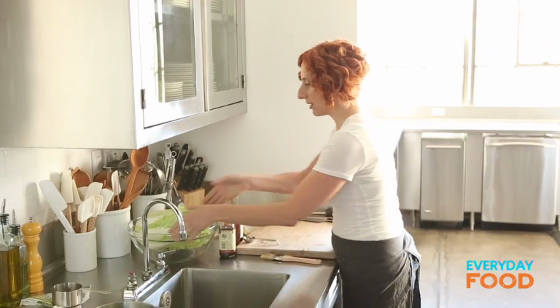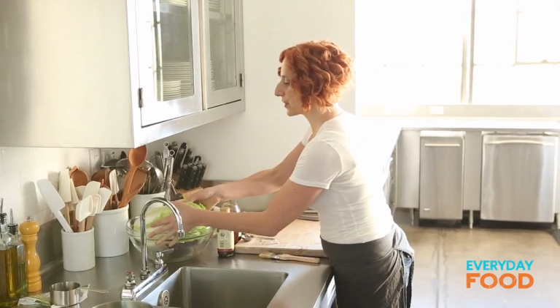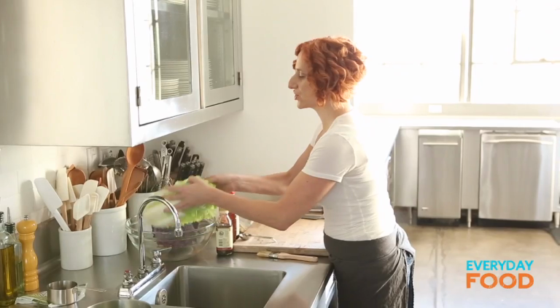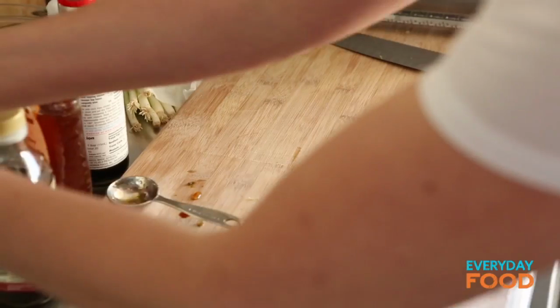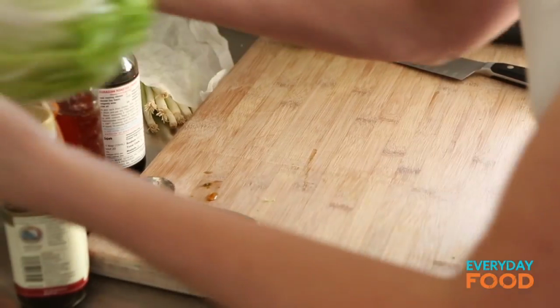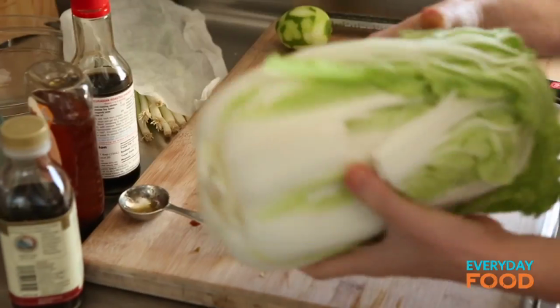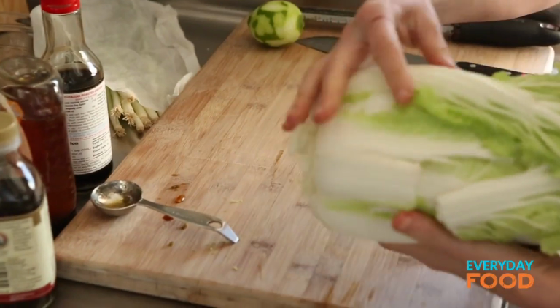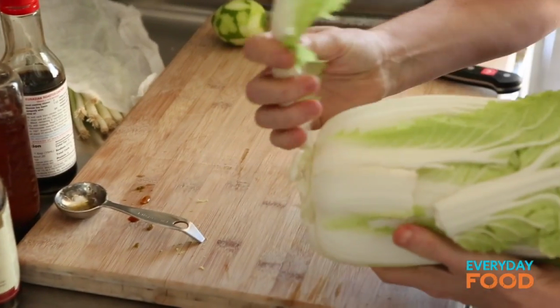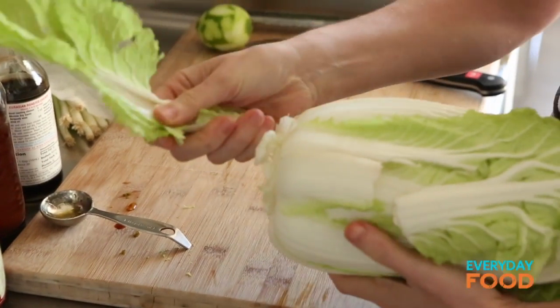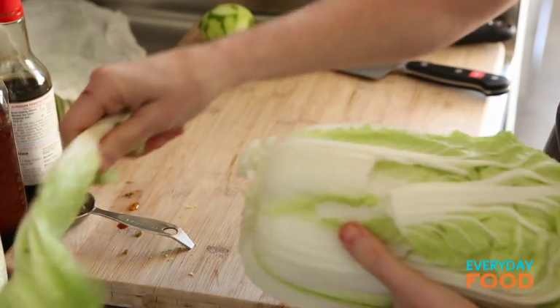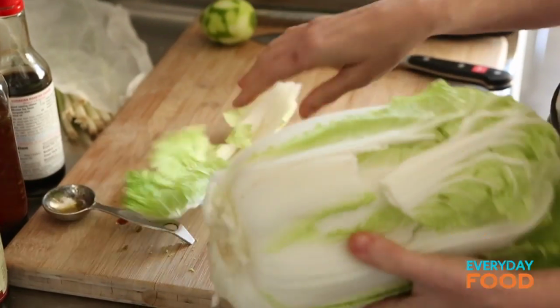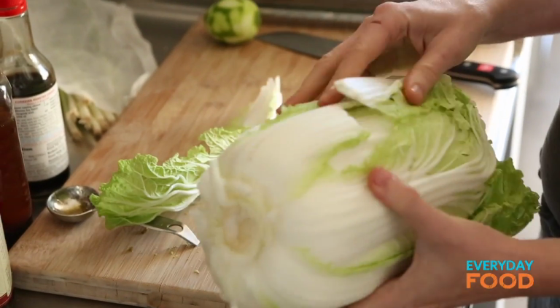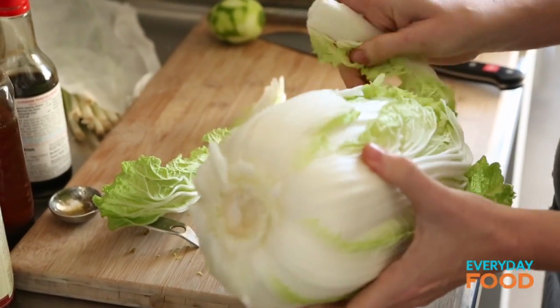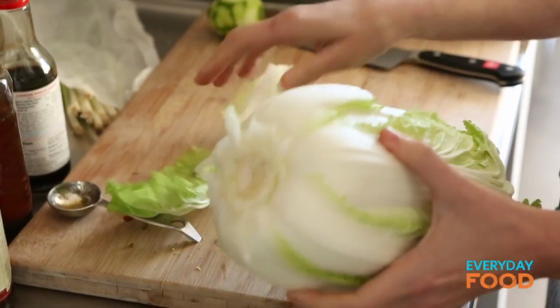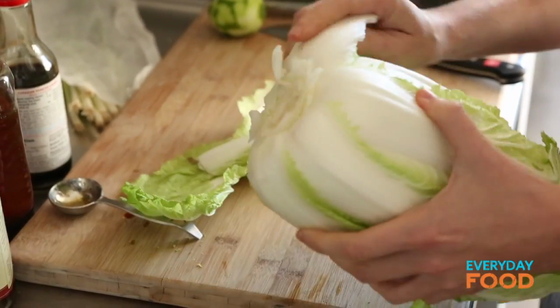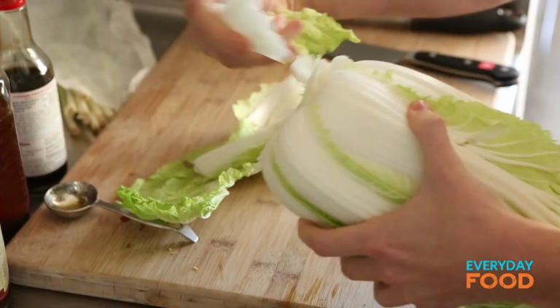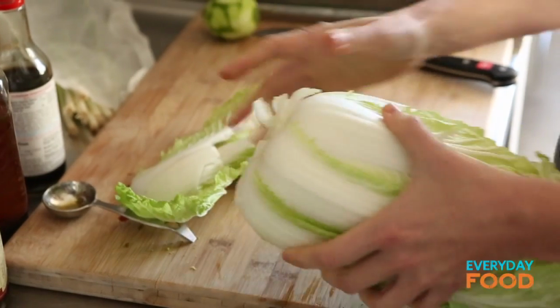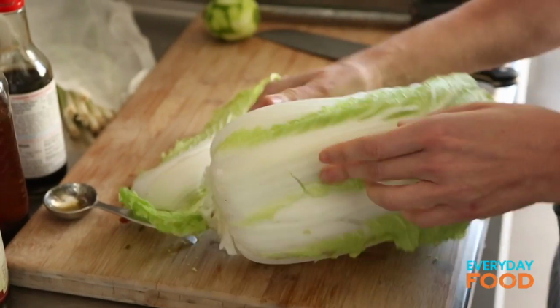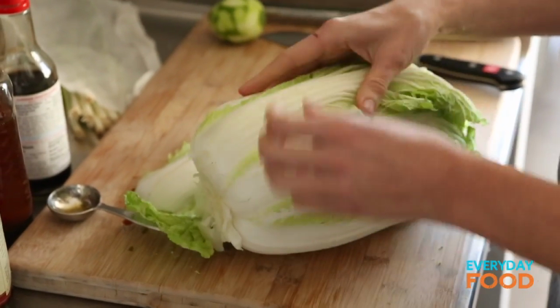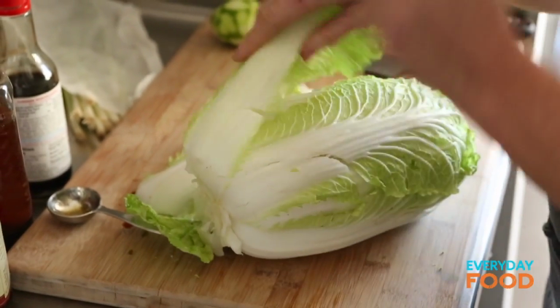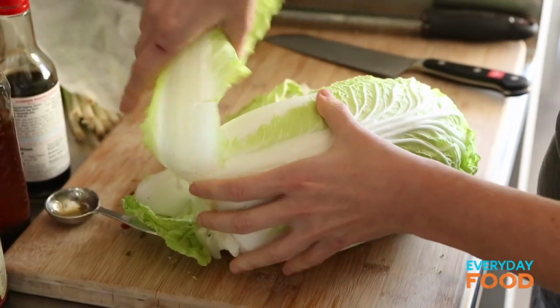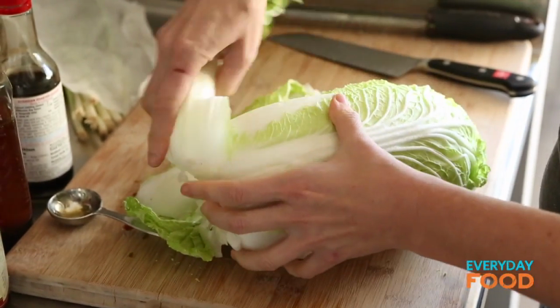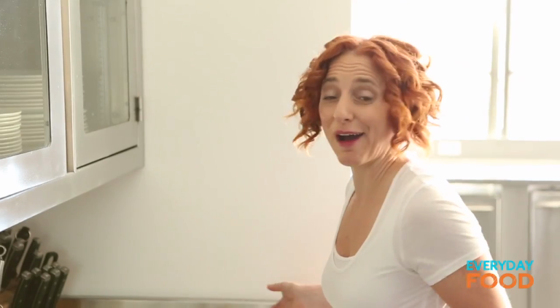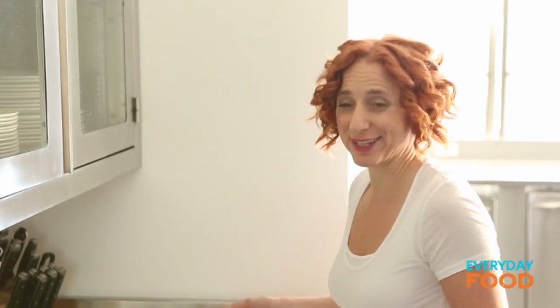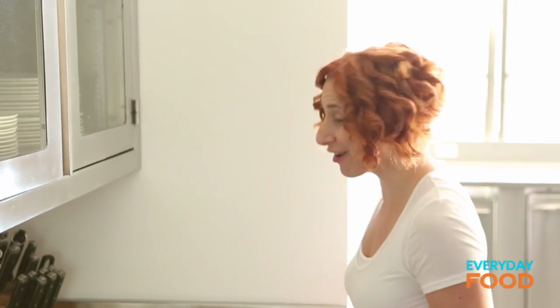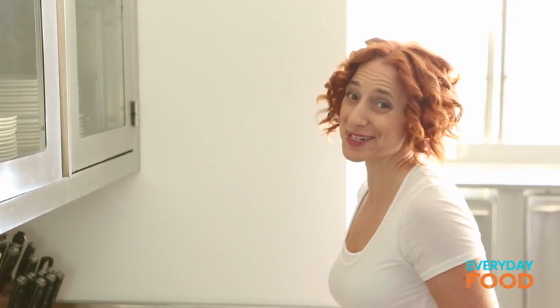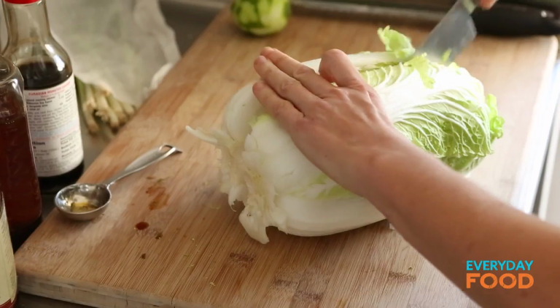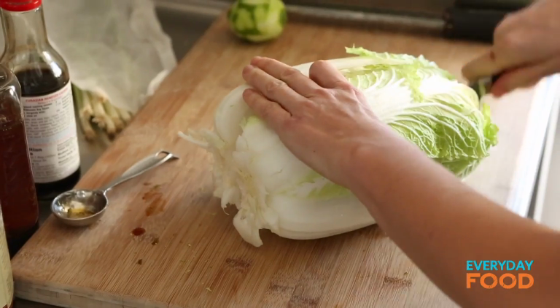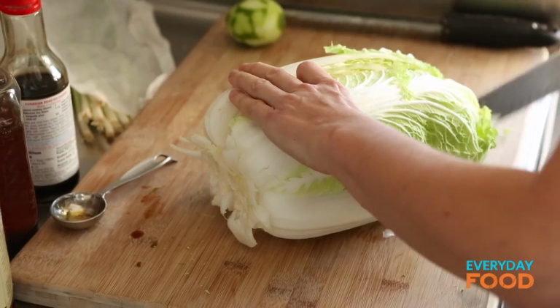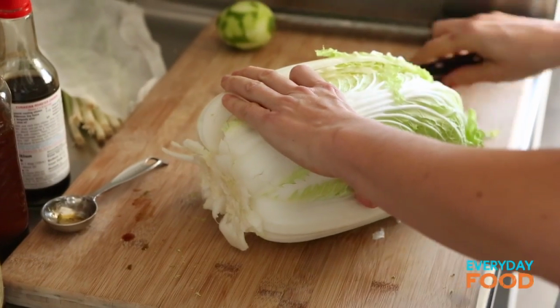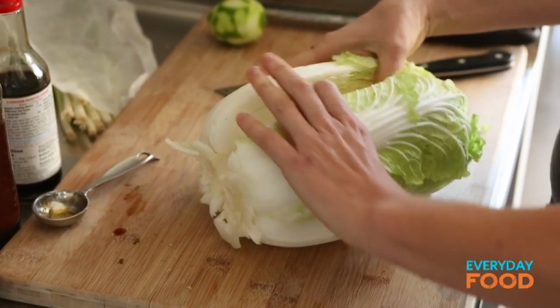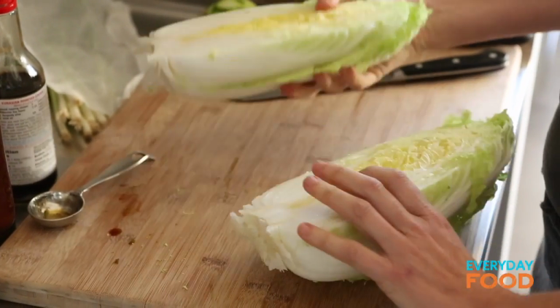Cut up some cabbage. You need Napa cabbage and red cabbage for this — a half head of each. Remove any damaged outside leaves and then cut your cabbage in half.